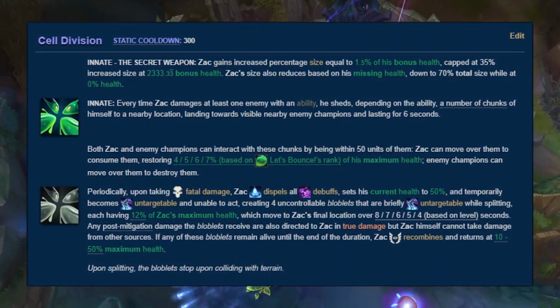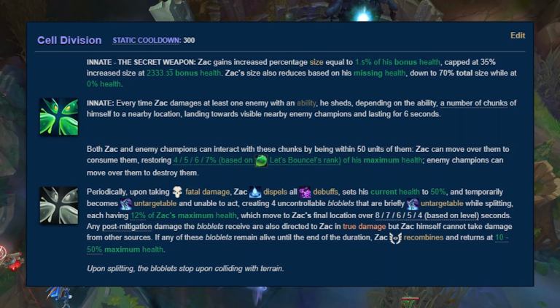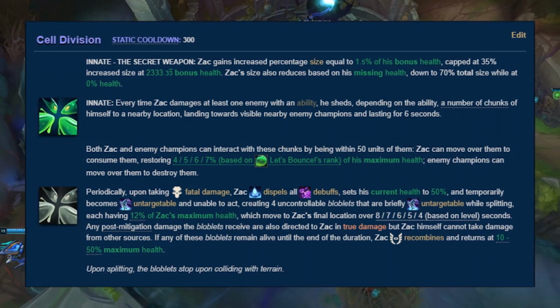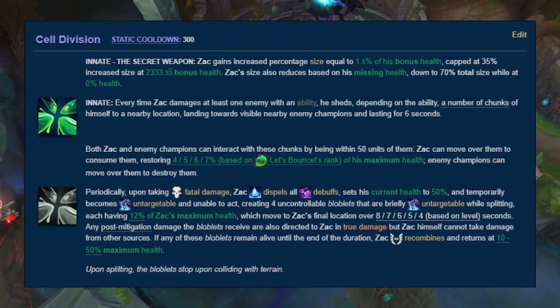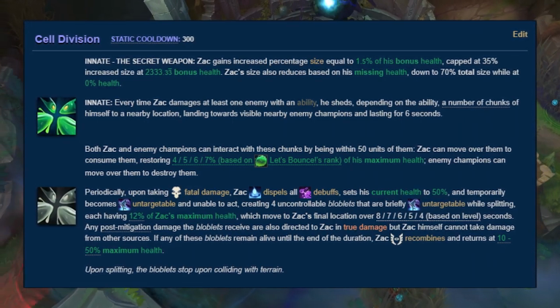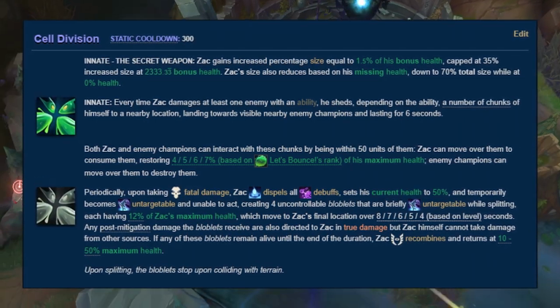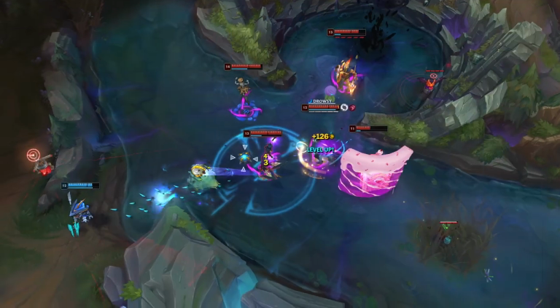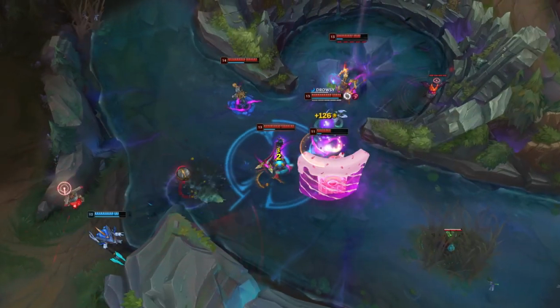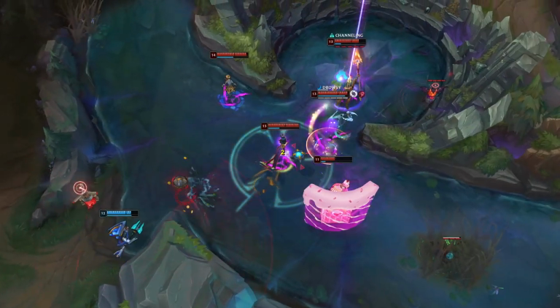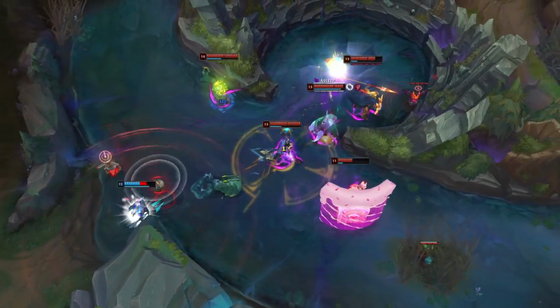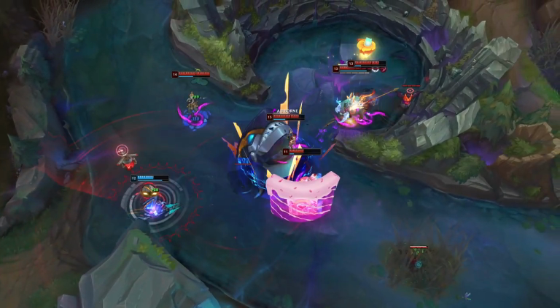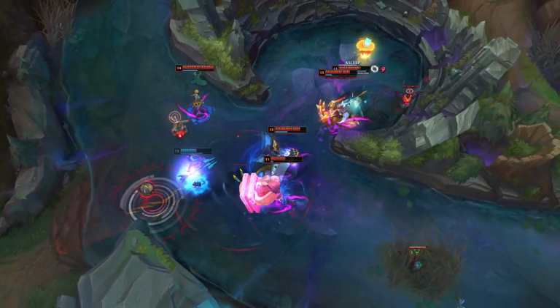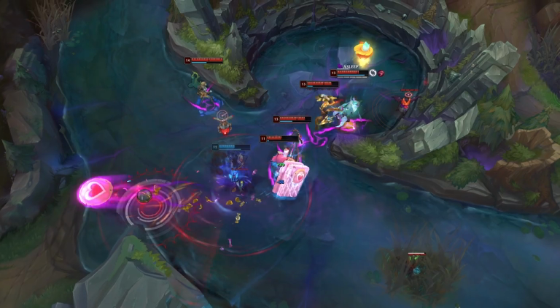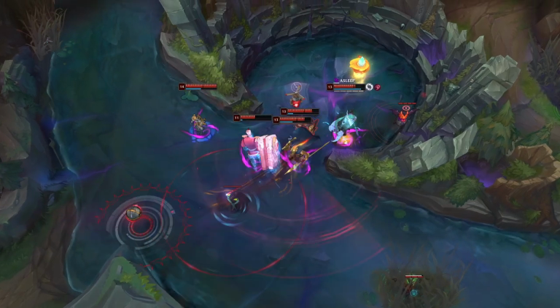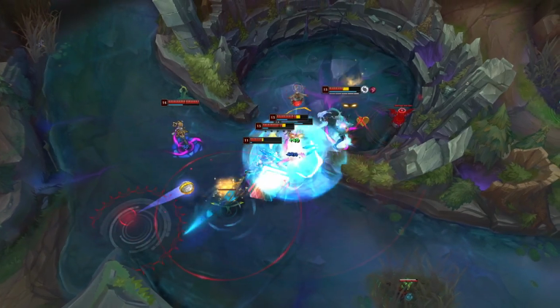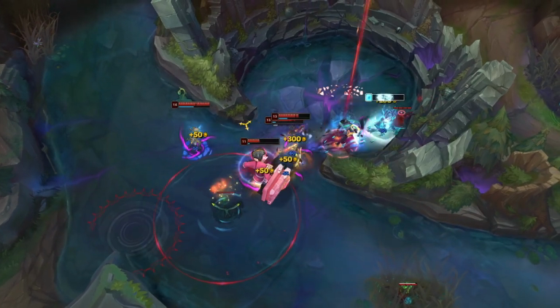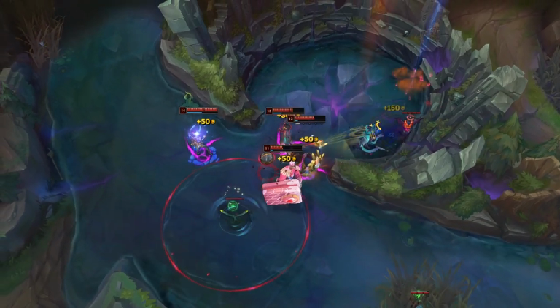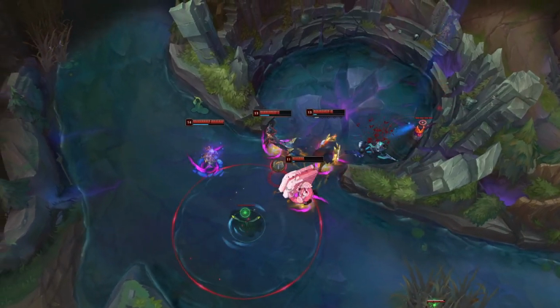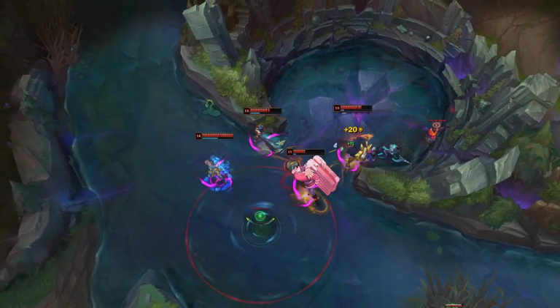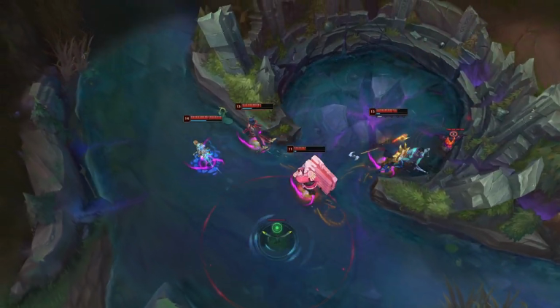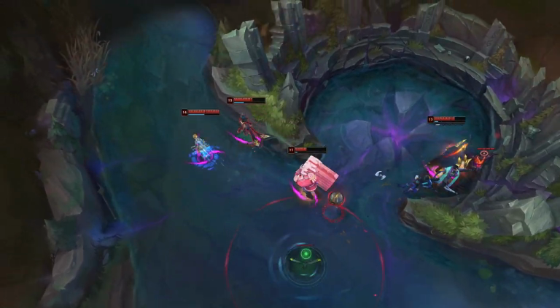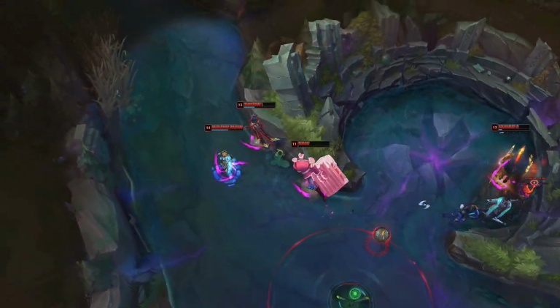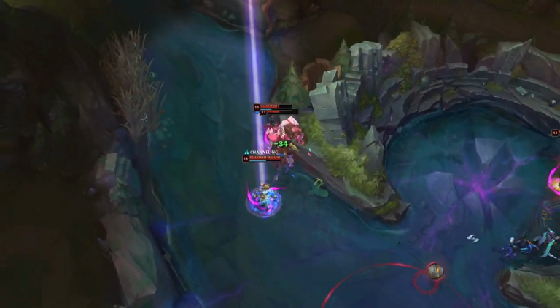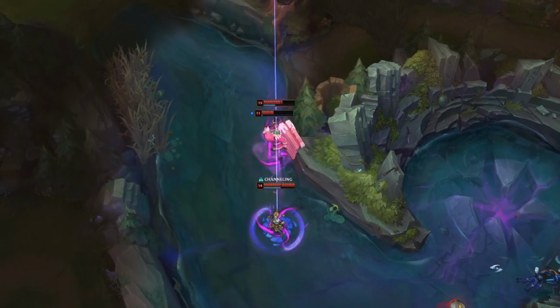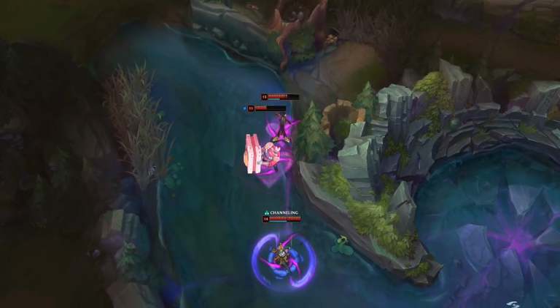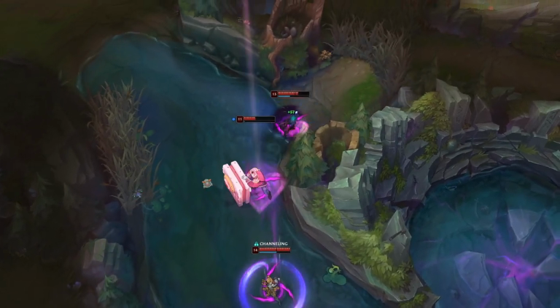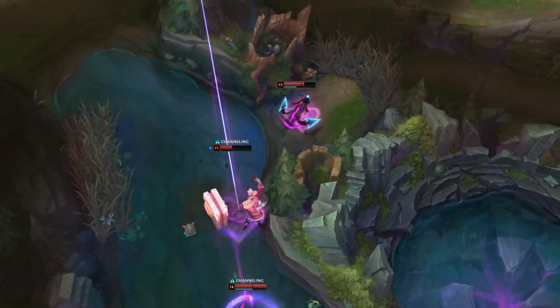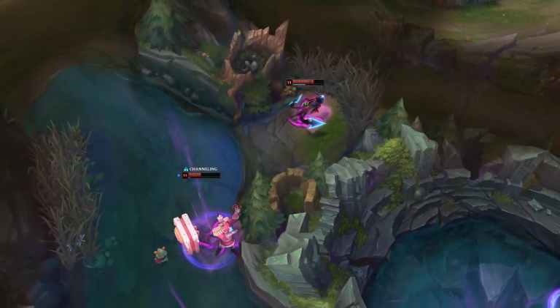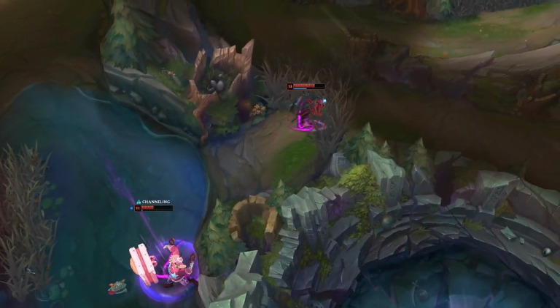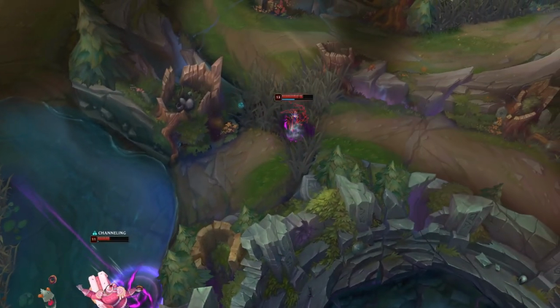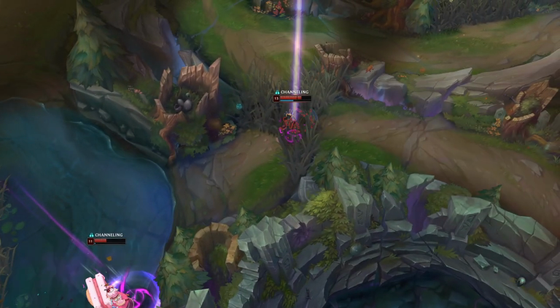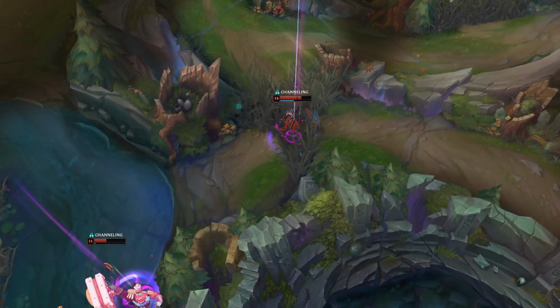Part of what balances out the regeneration is that Zac's basic abilities all cost him health, and even then he out-heals all of that self-inflicted damage. But pretty much no other champion has health costs, and some of them have very spammable damaging abilities that could get way more blobs out of this — it's safe to say you could be 5 times more tanky with this passive on the right champion.